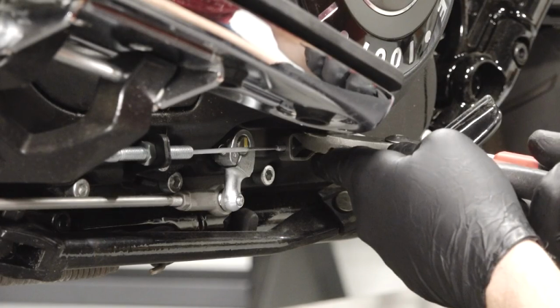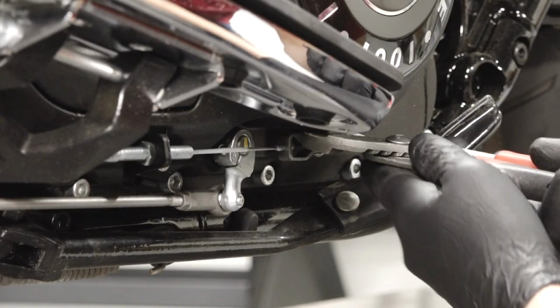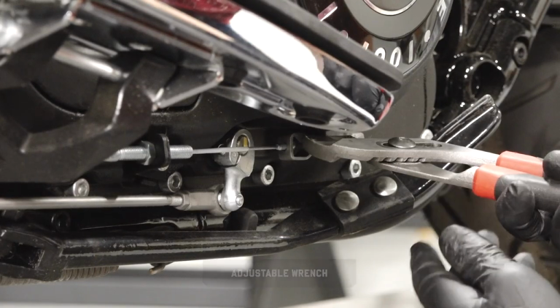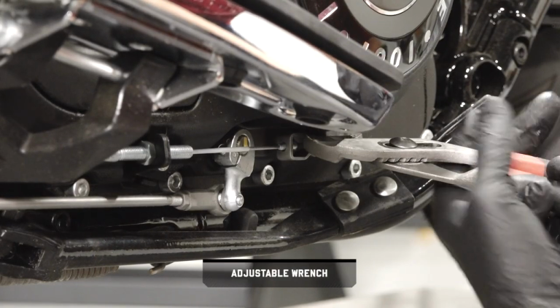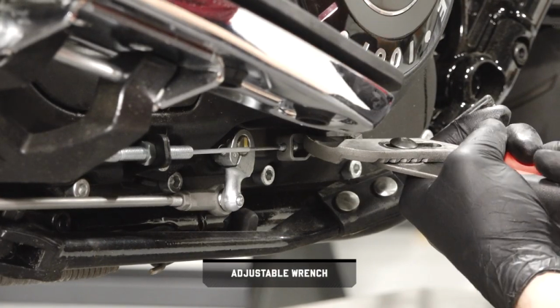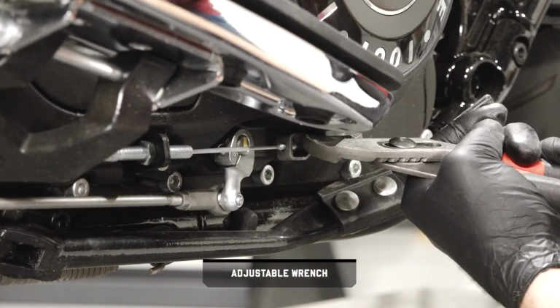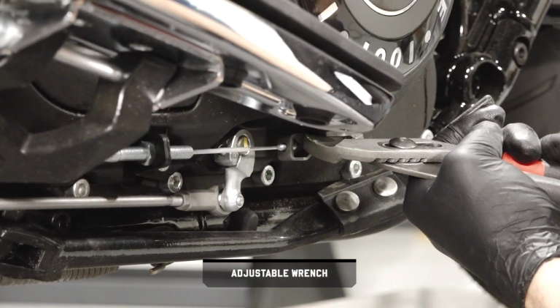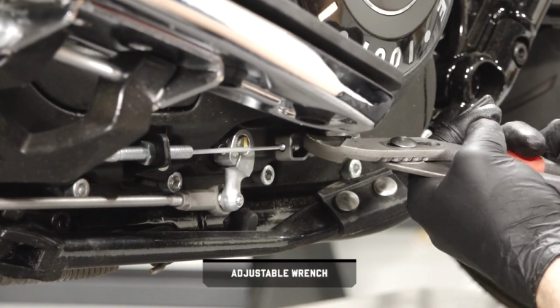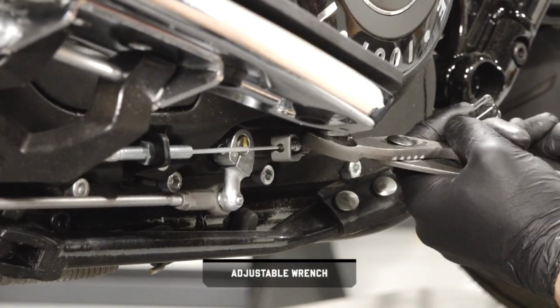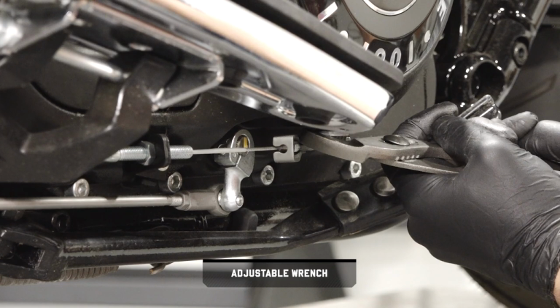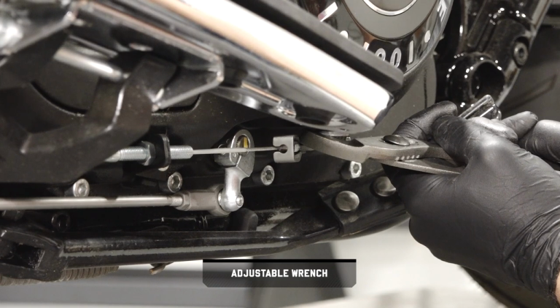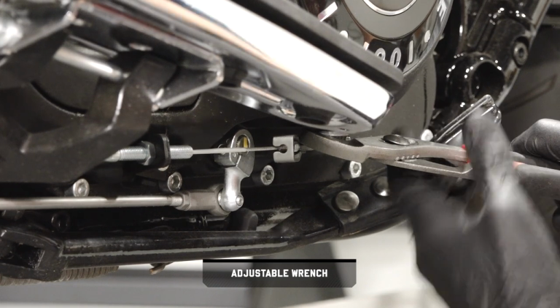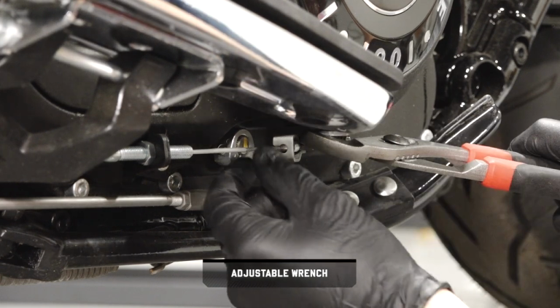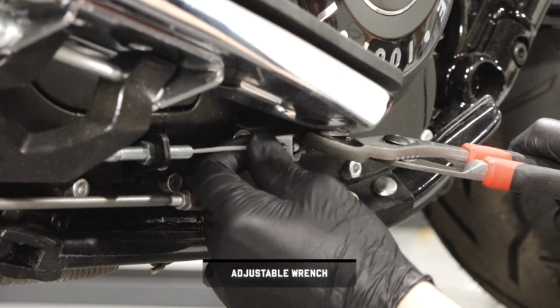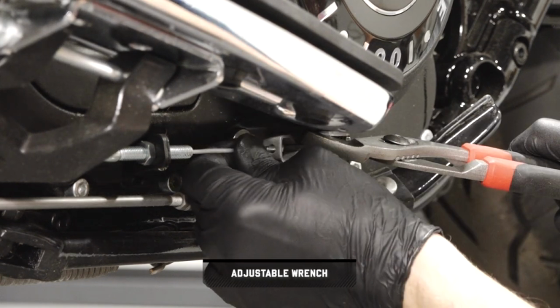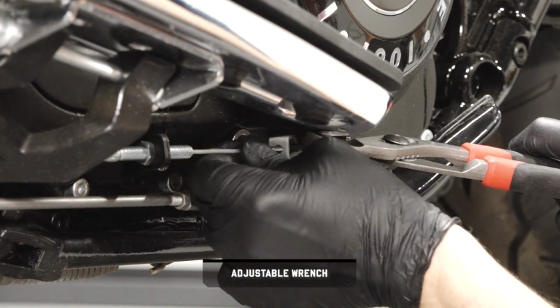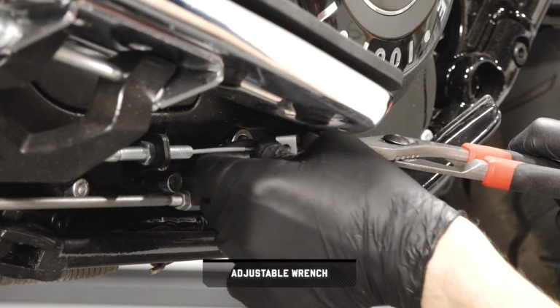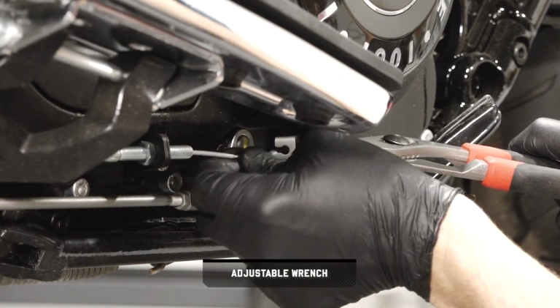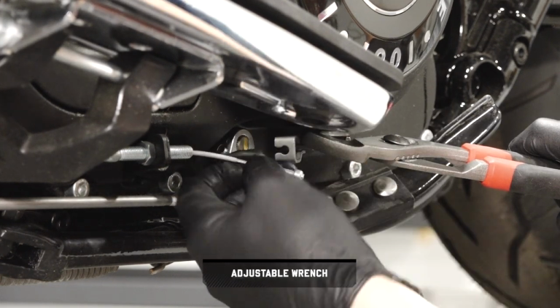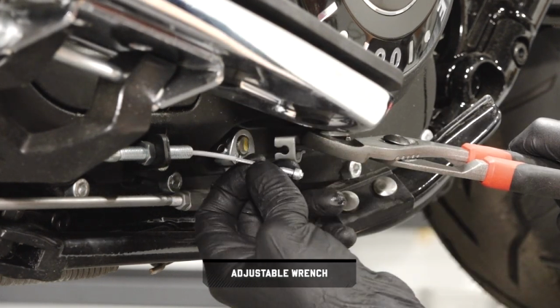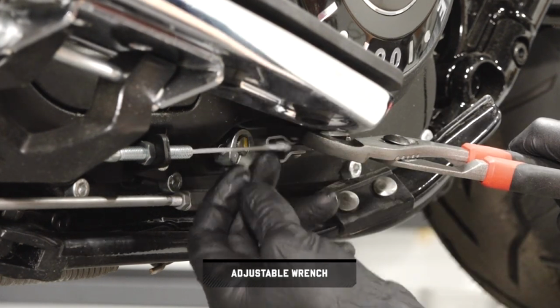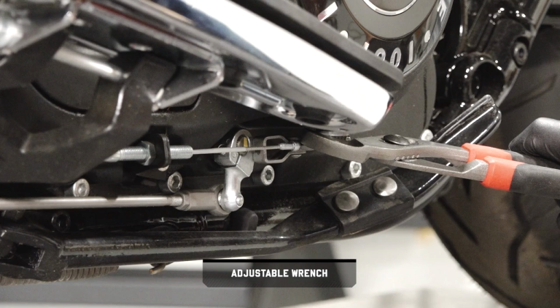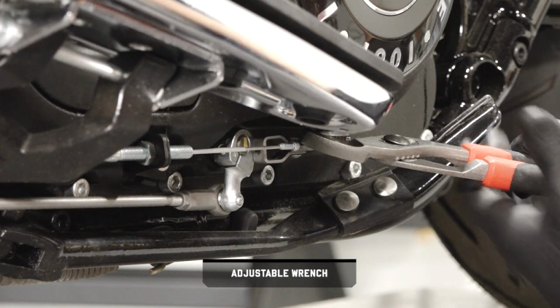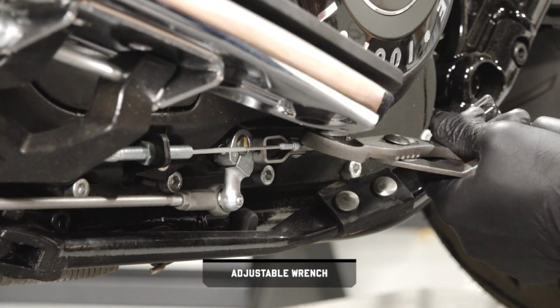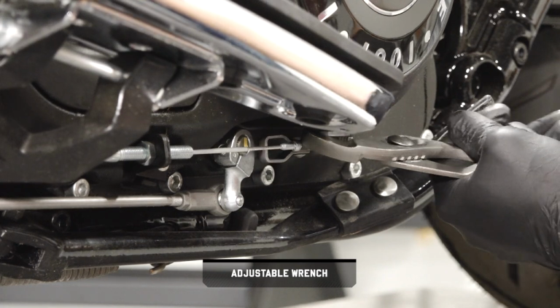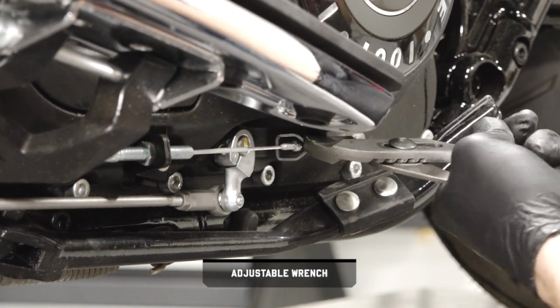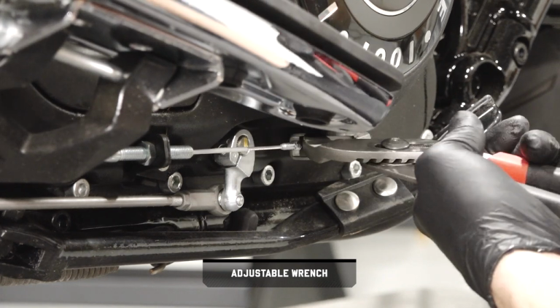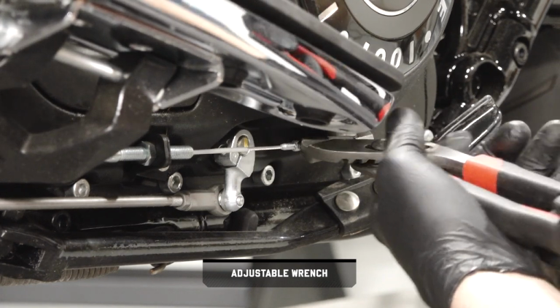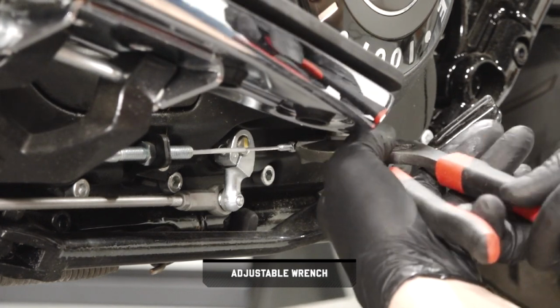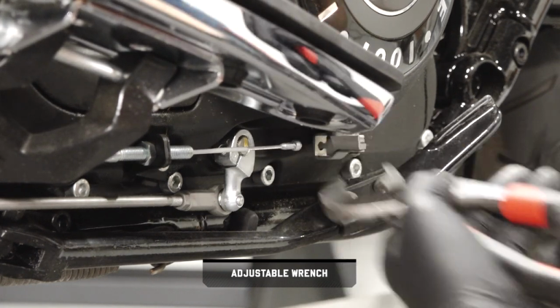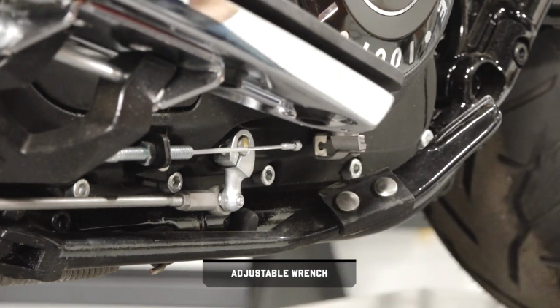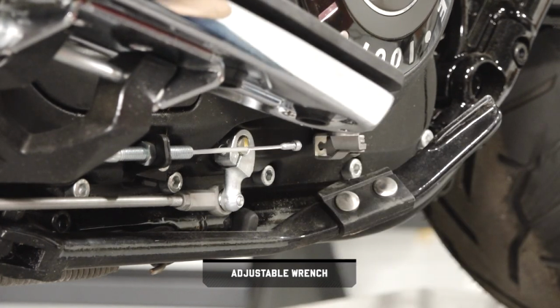Then use an adjustable wrench to rotate the clutch shaft arm until the tension has been released from the cable. Rotate the cable barrel out of the clutch shaft arm and release the clutch shaft.